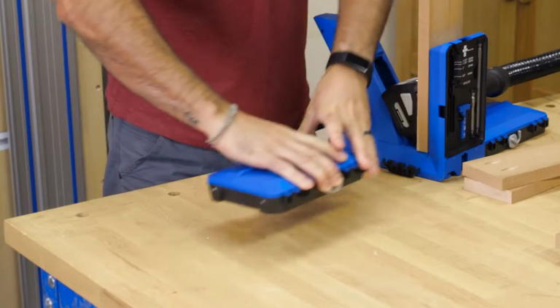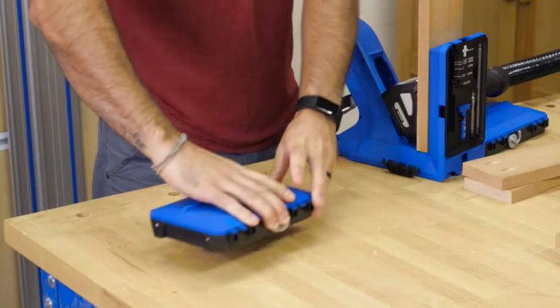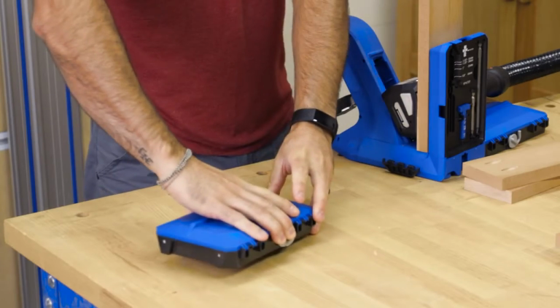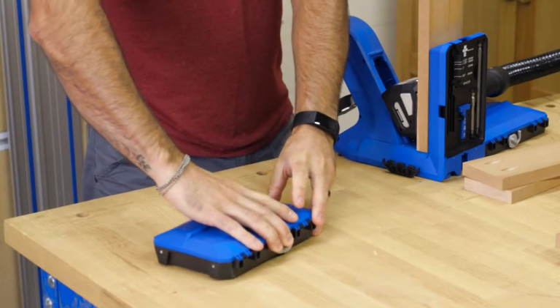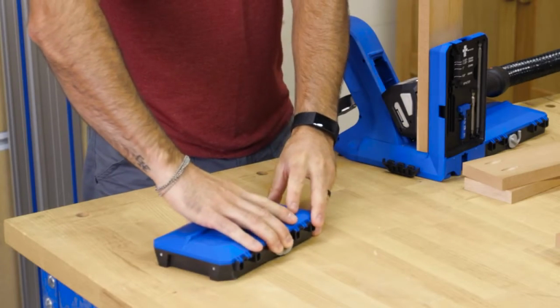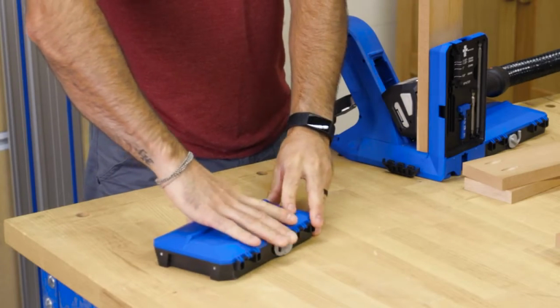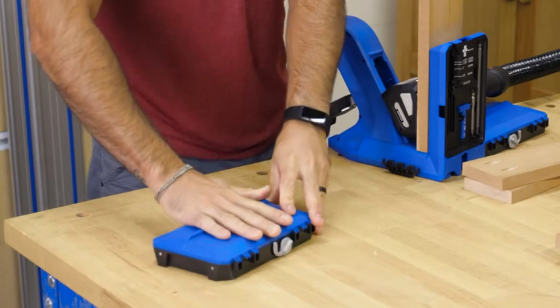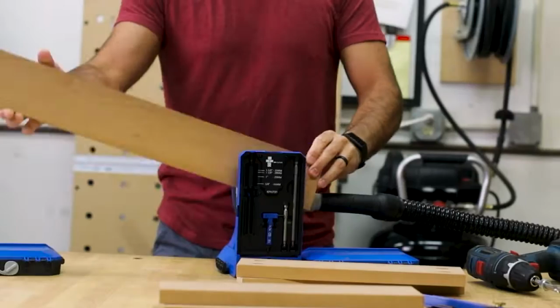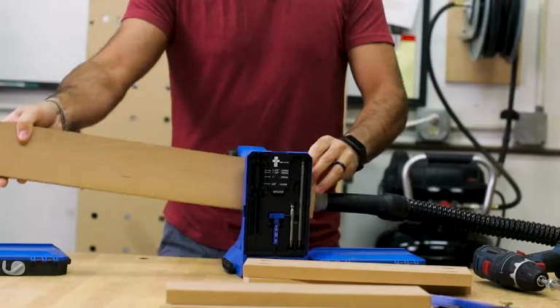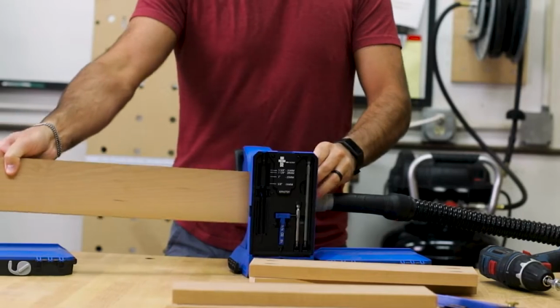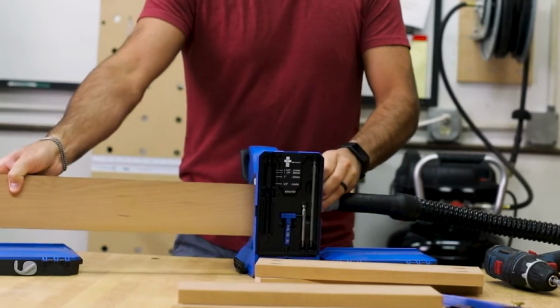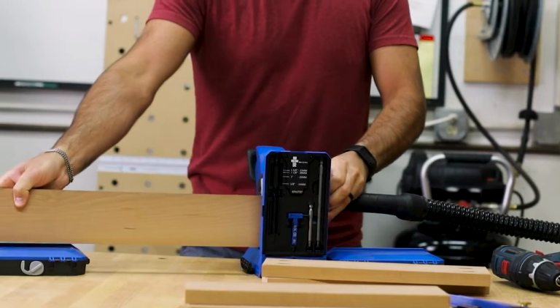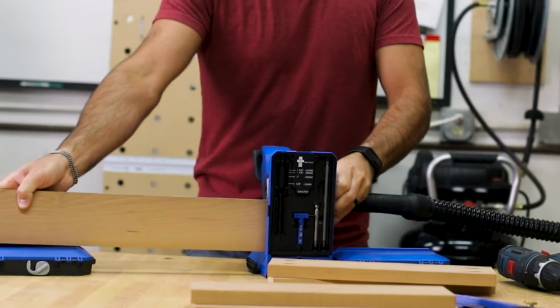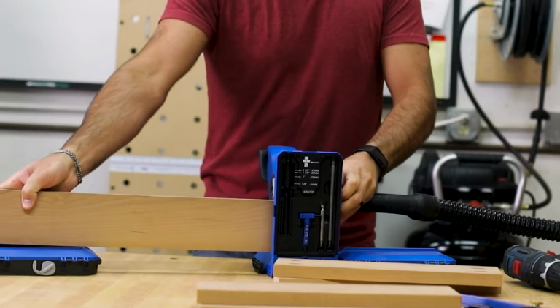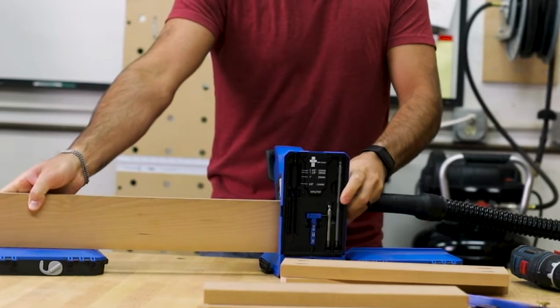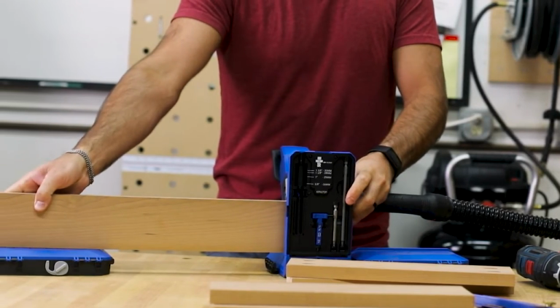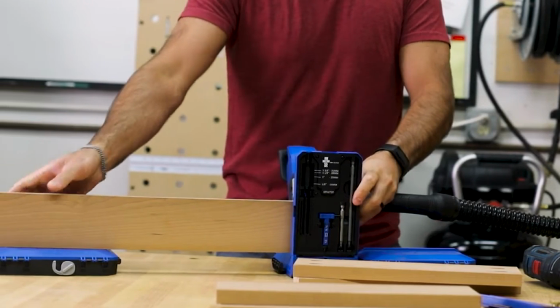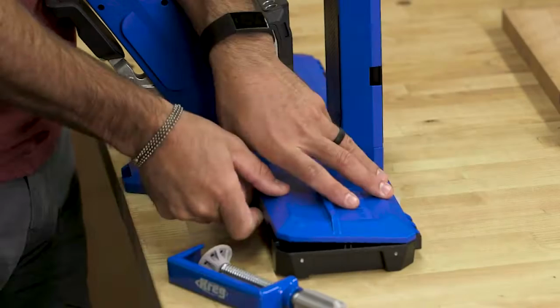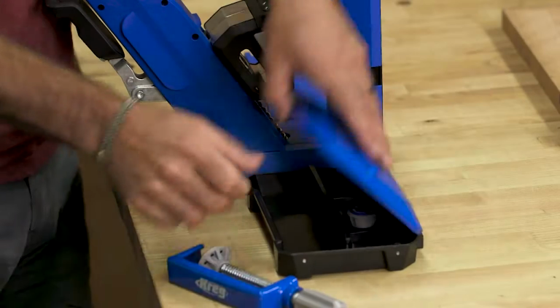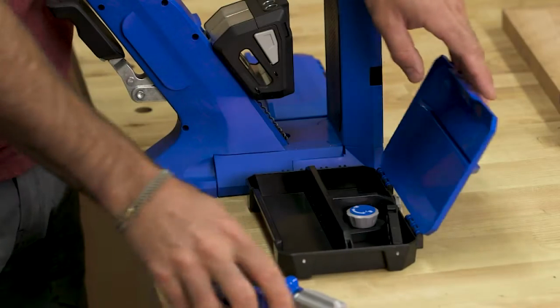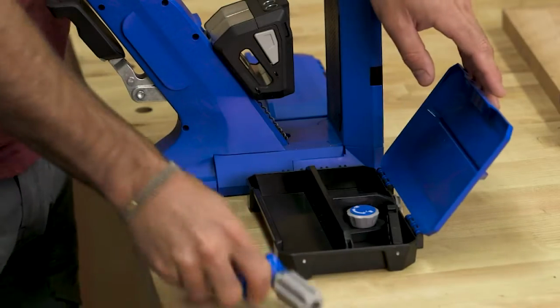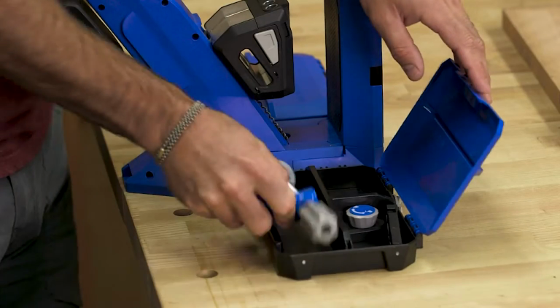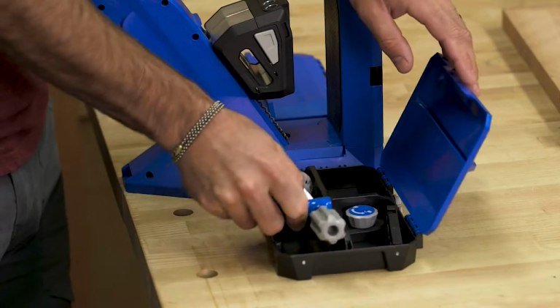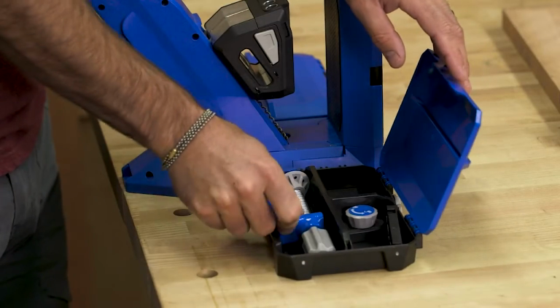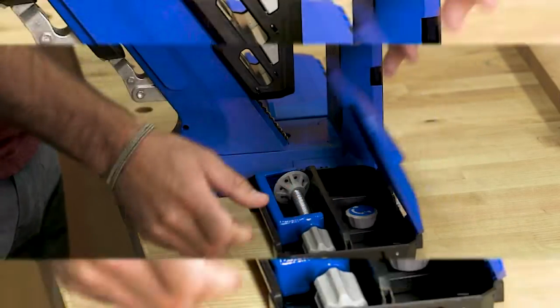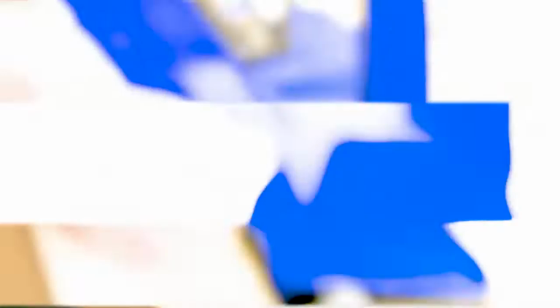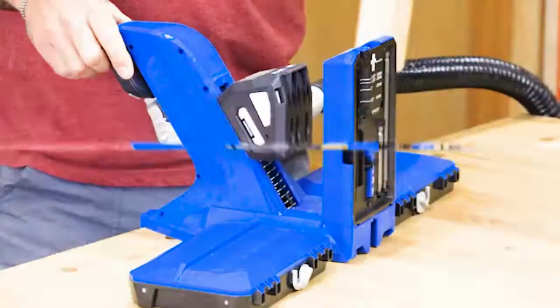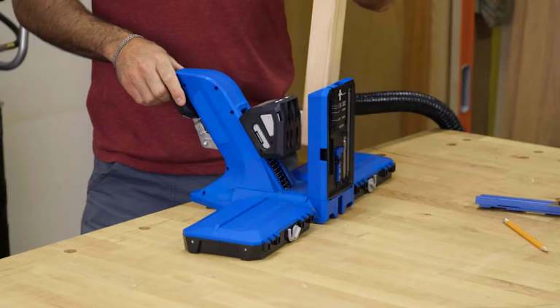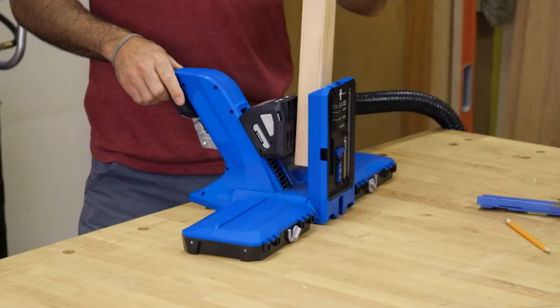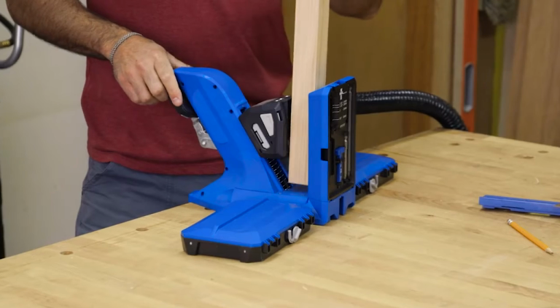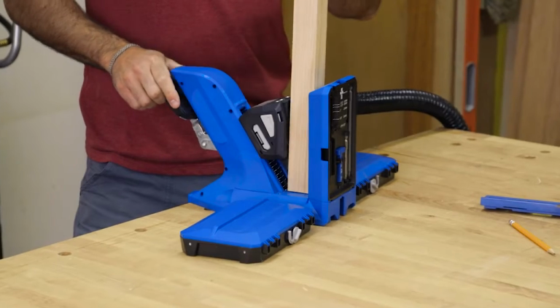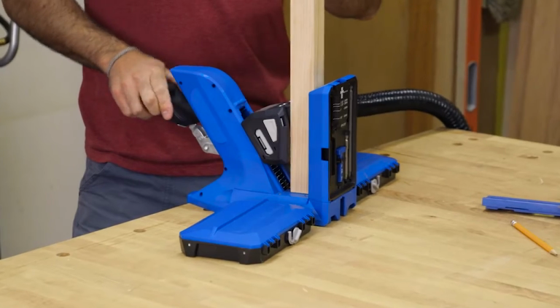The docking station attaches to the jig to provide more workpiece support, a material stop, plus built-in storage.